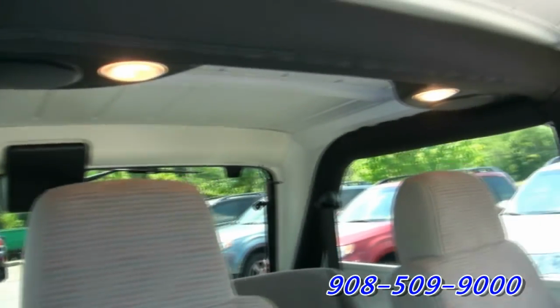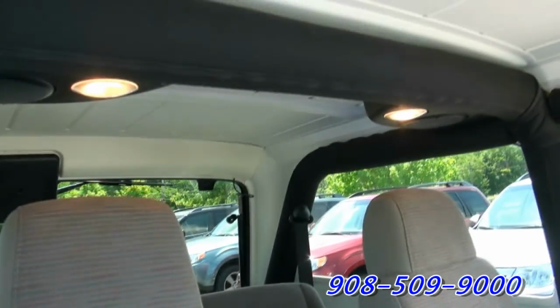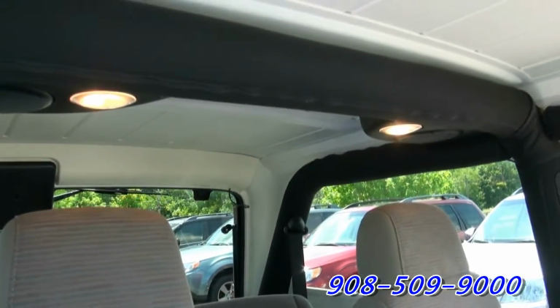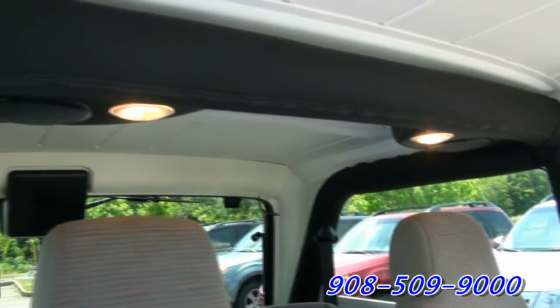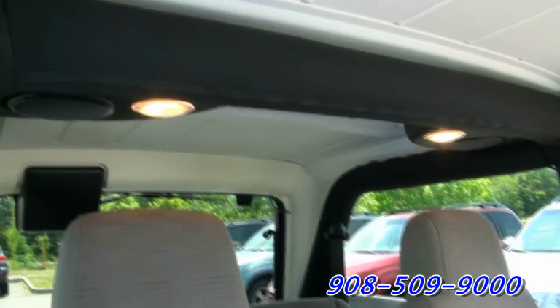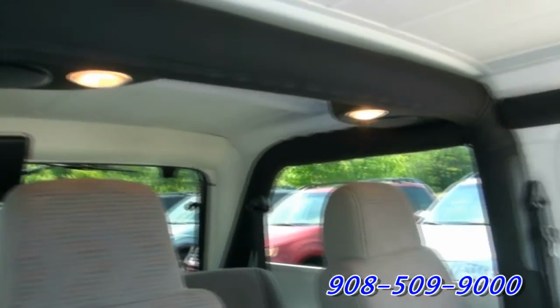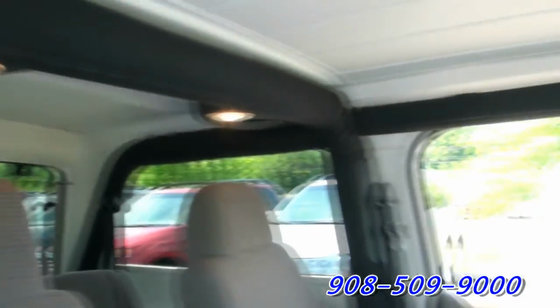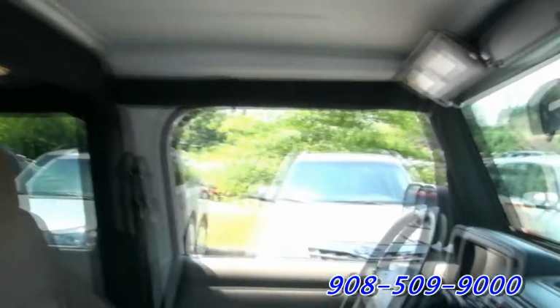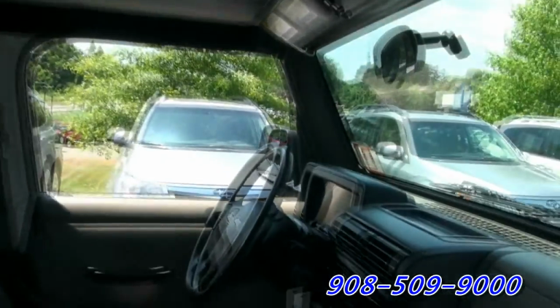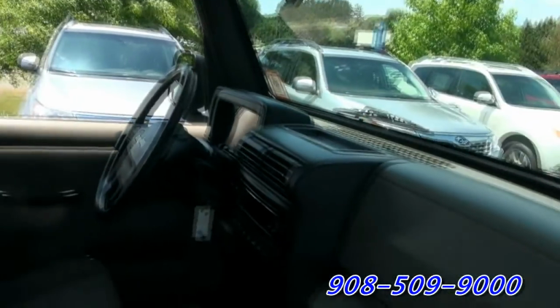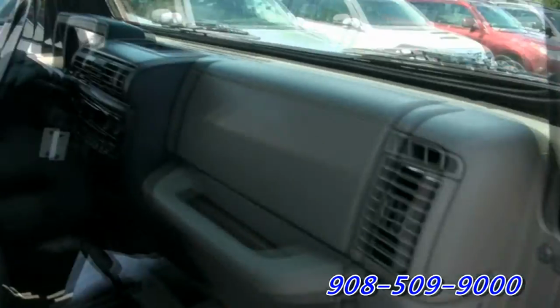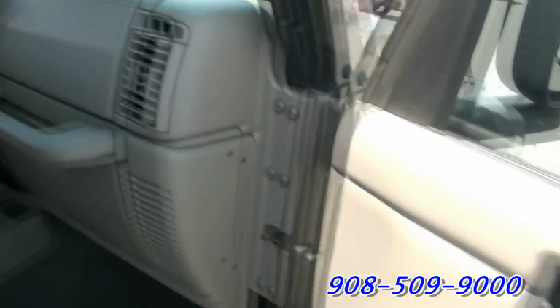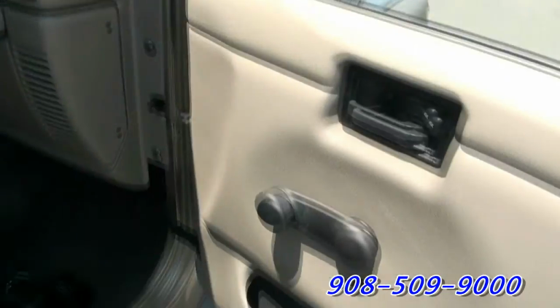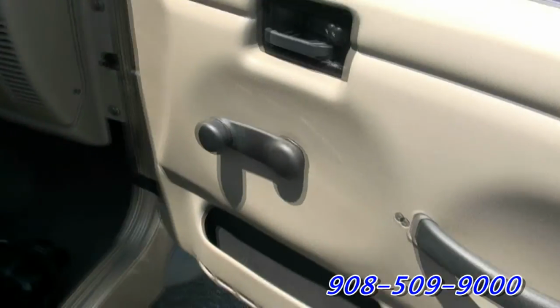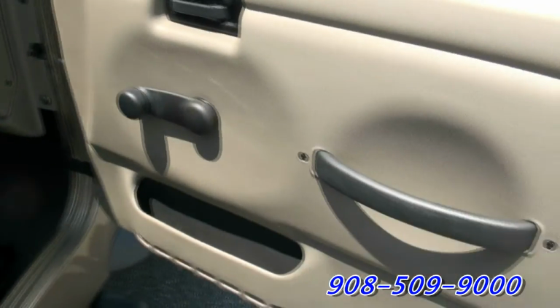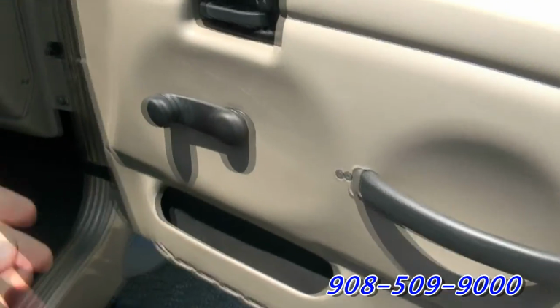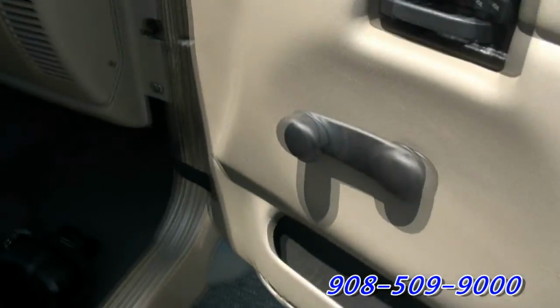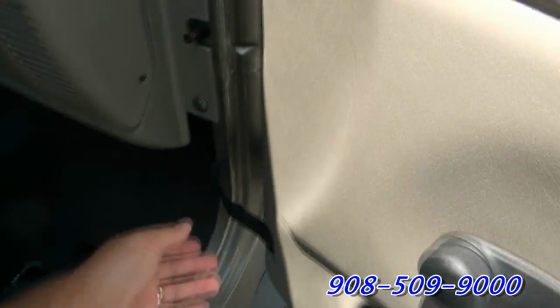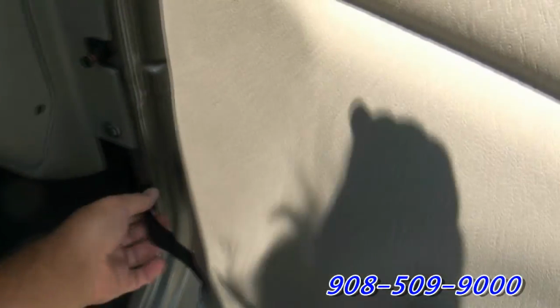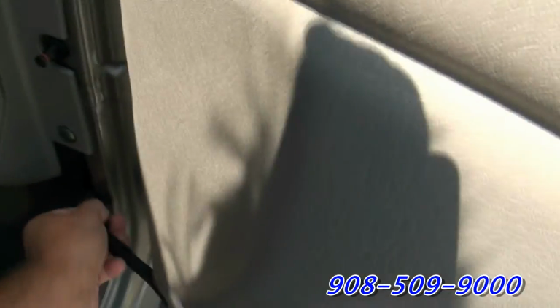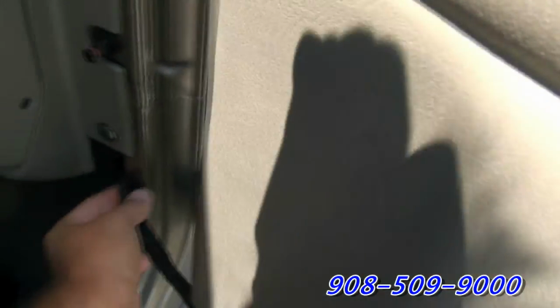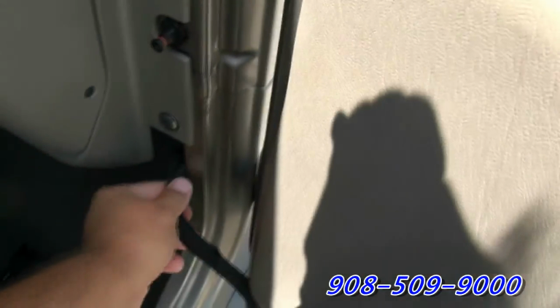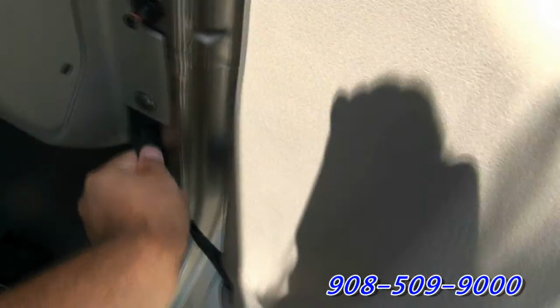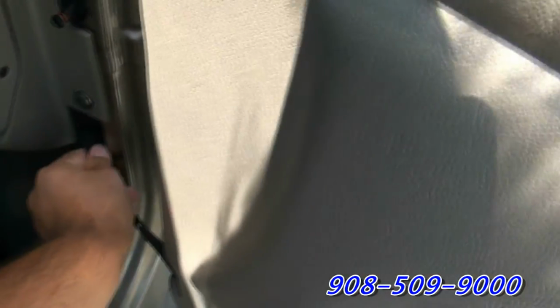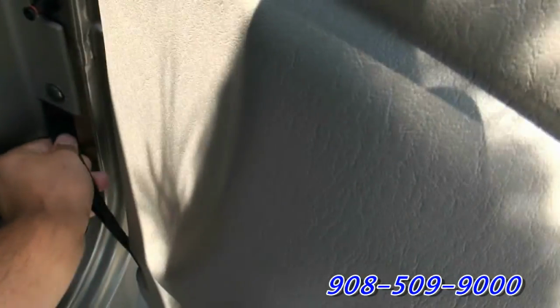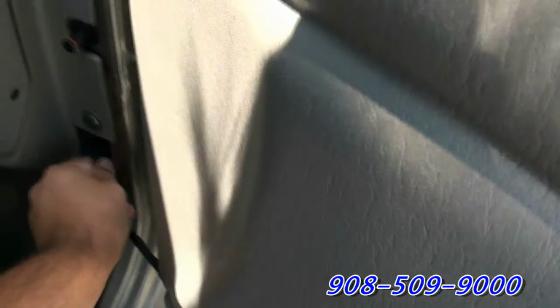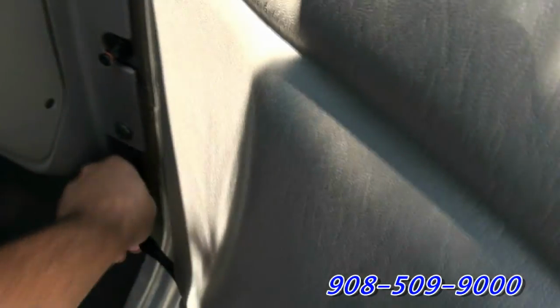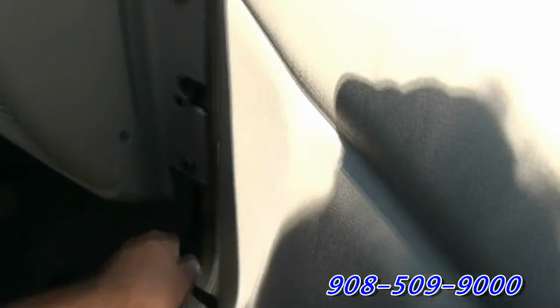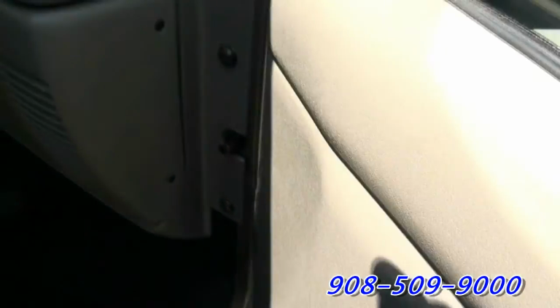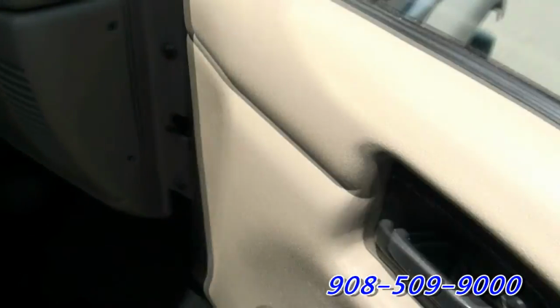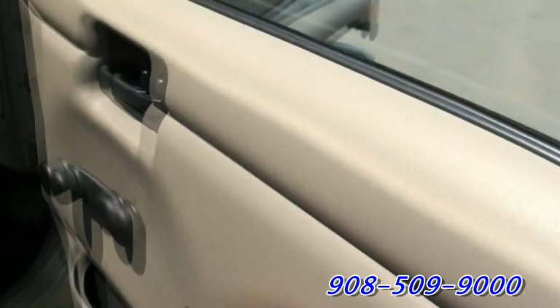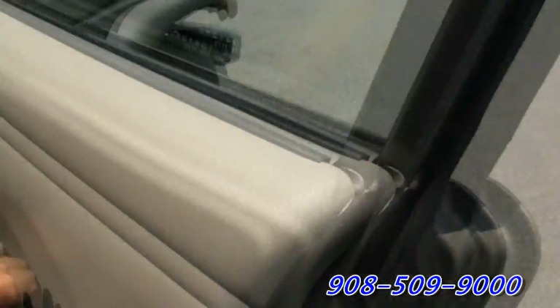I had a Wrangler myself years ago — the Sahara. Always nice color combinations on these newer ones. It even has the sound bar up top, you have the lighting in the back. If you want to take the doors off, not a problem — just pull this and of course the two bolts.